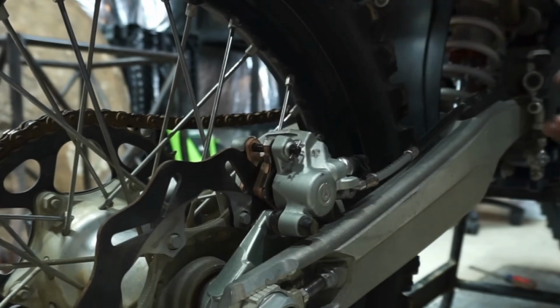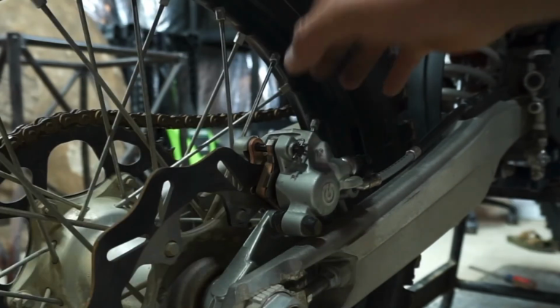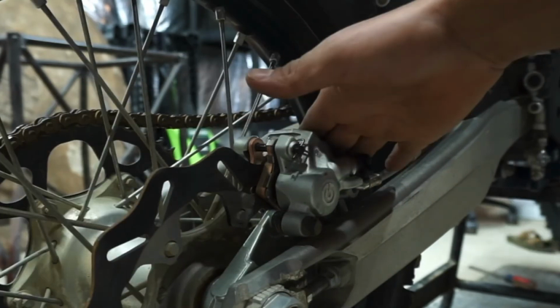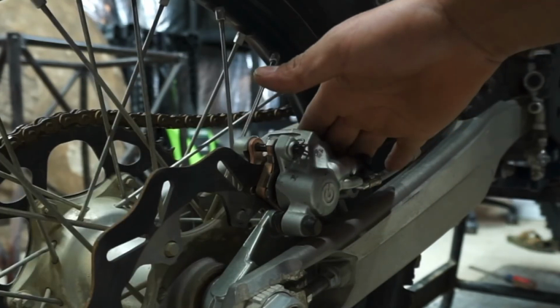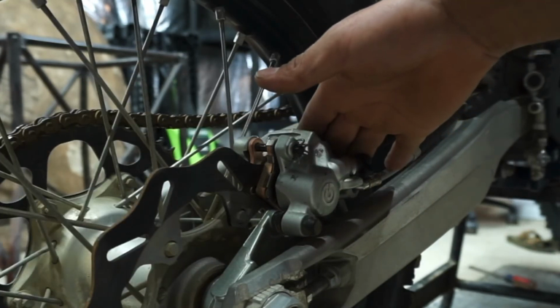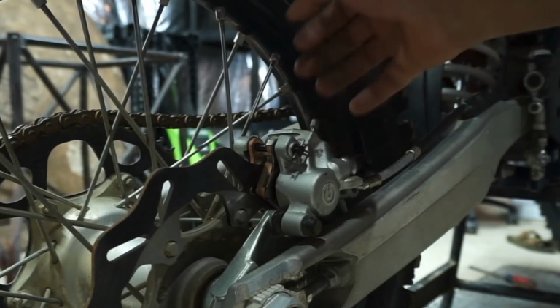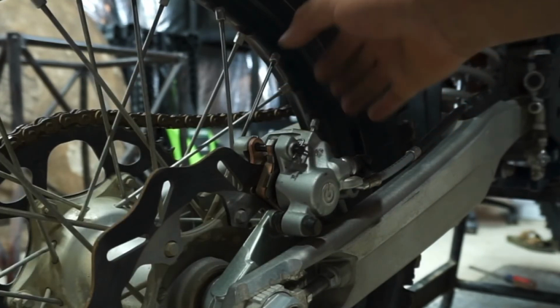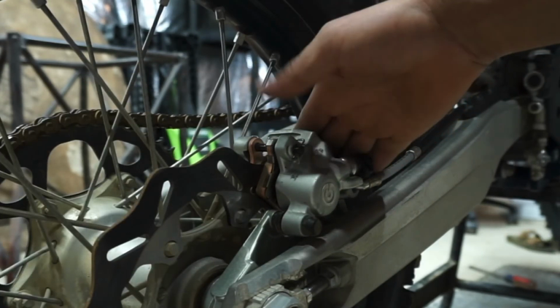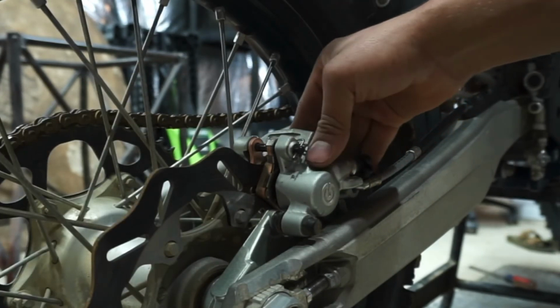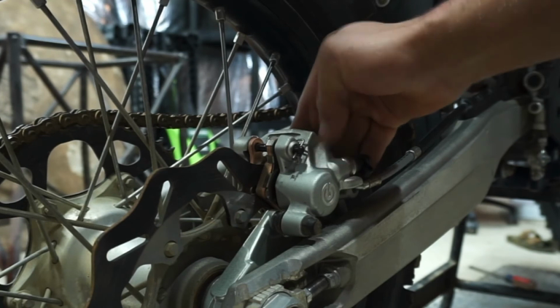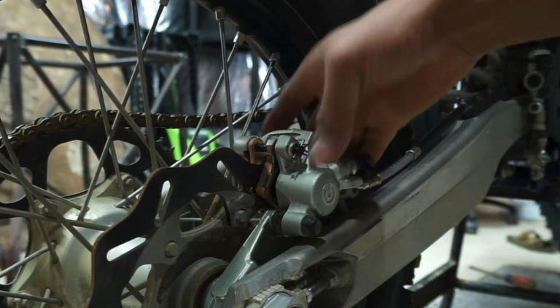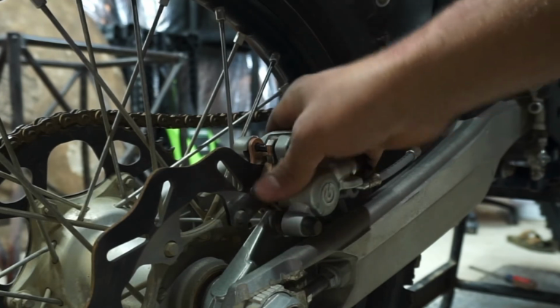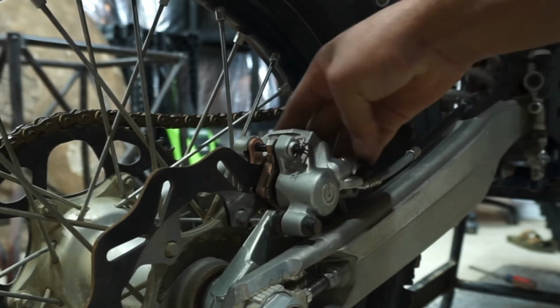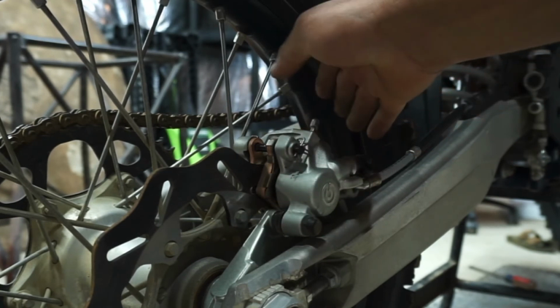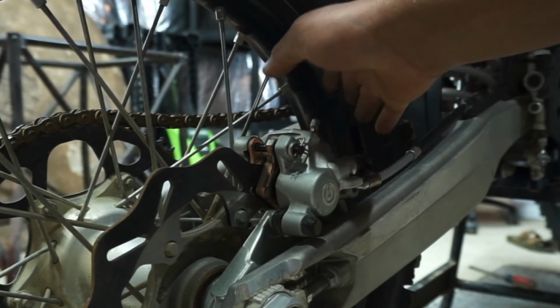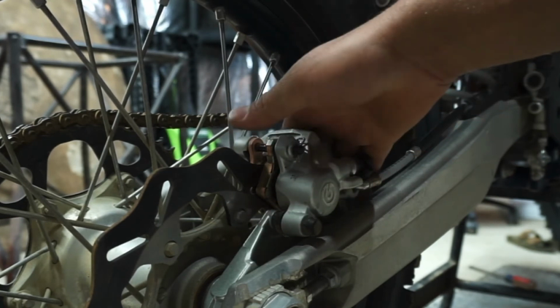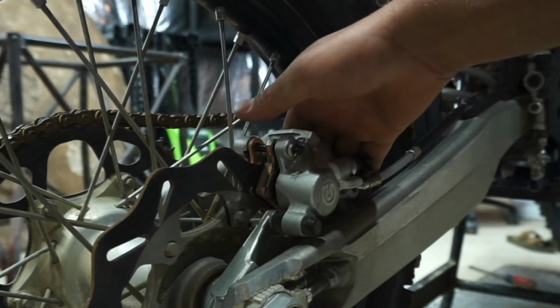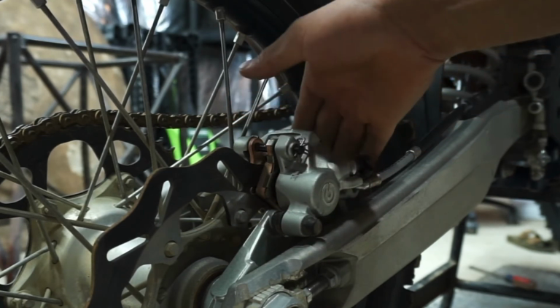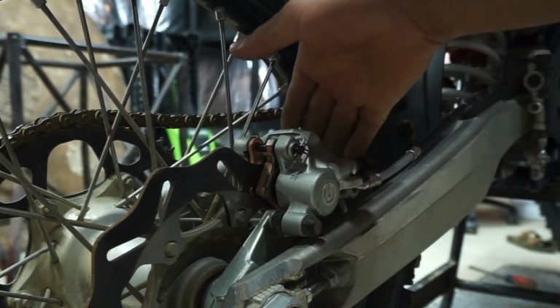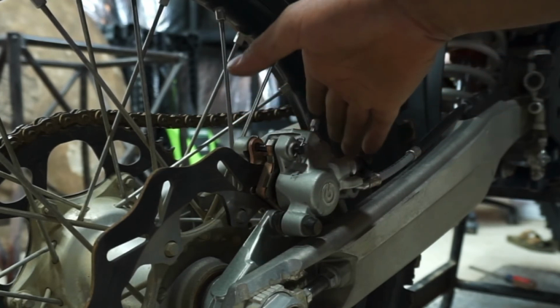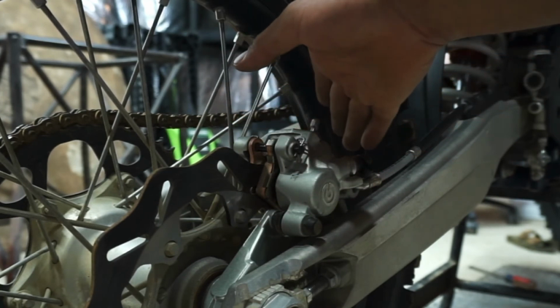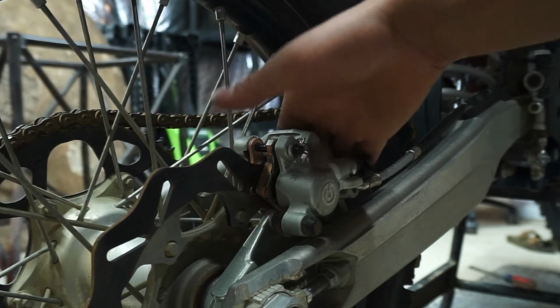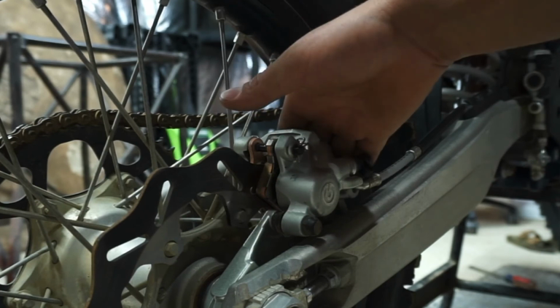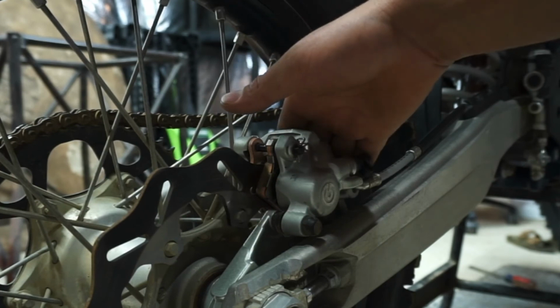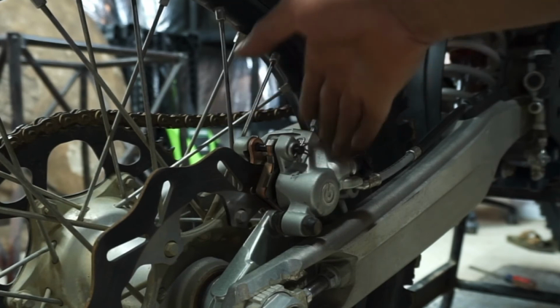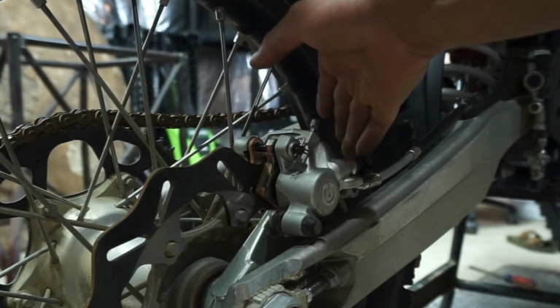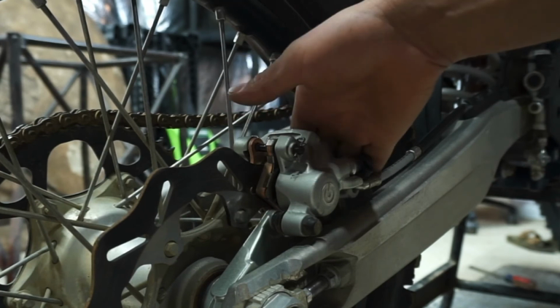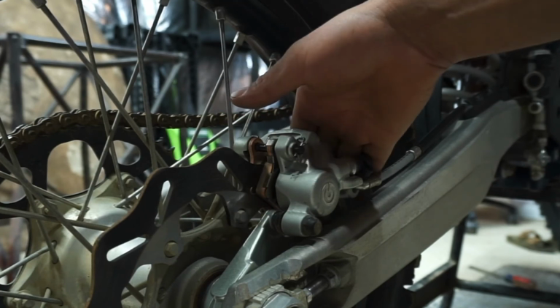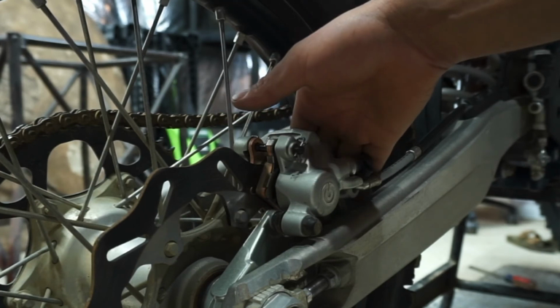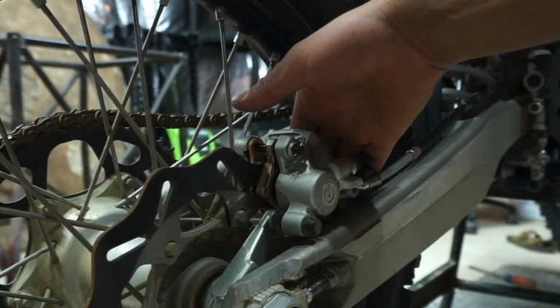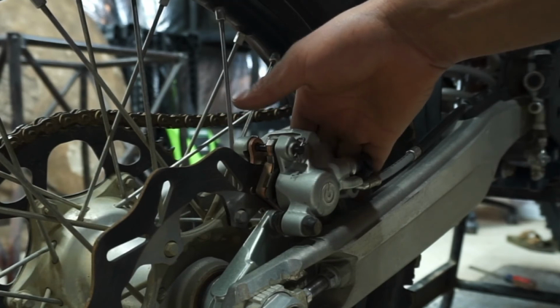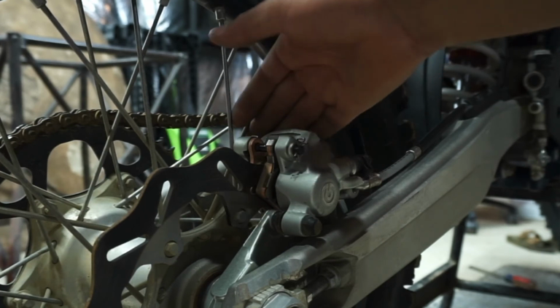That's all that you need to know to replace your brake pads on your KTM or Husqvarna dirt bike. This will also apply for different bikes as well. It's a really simple job and I'll see you guys next time.